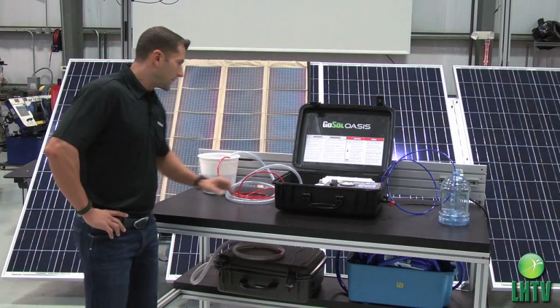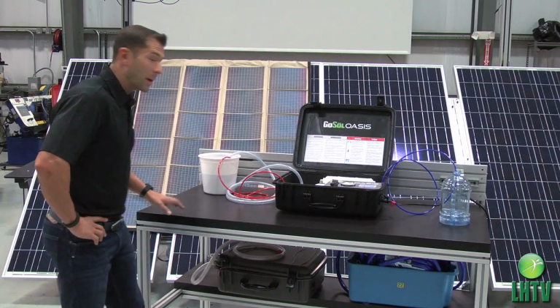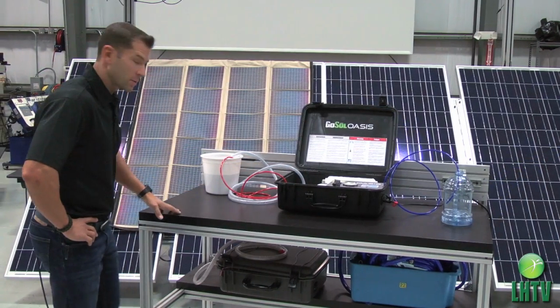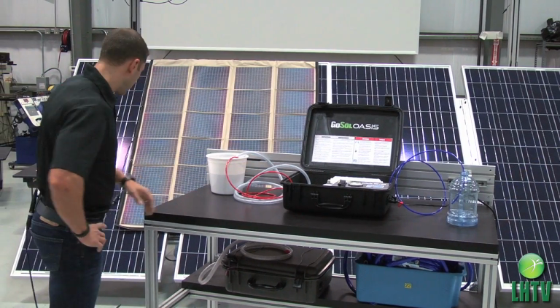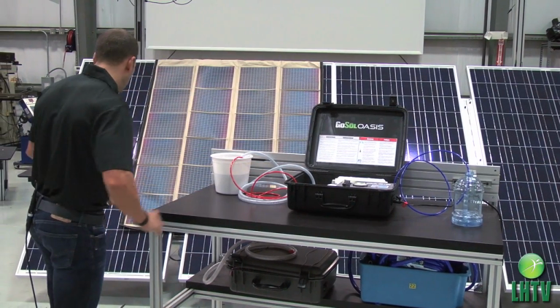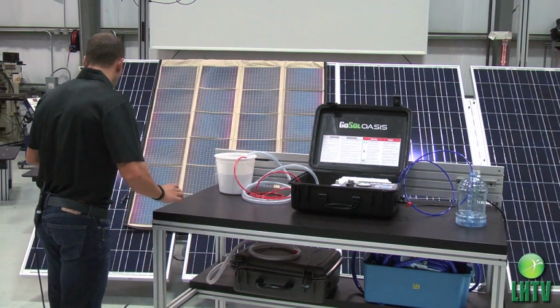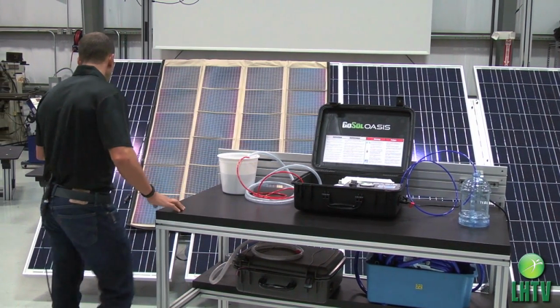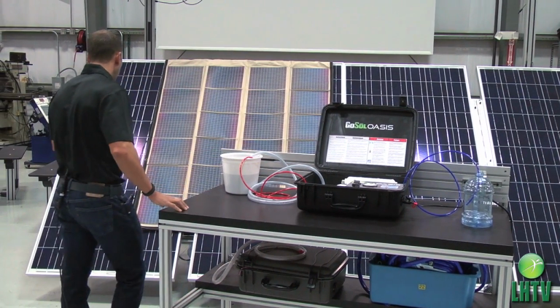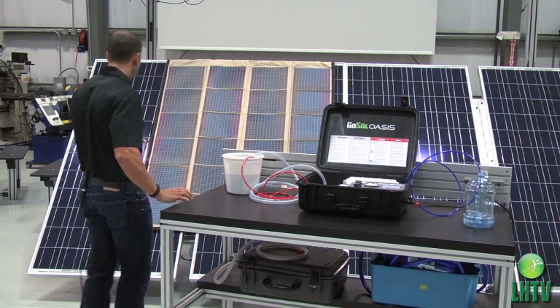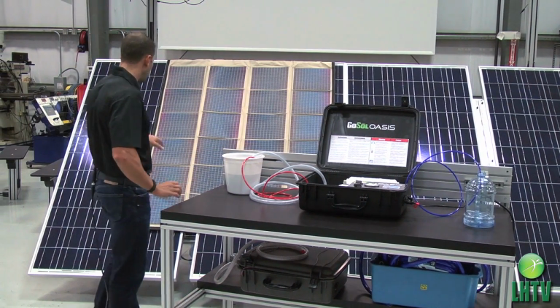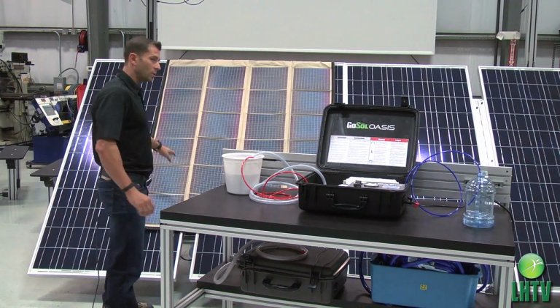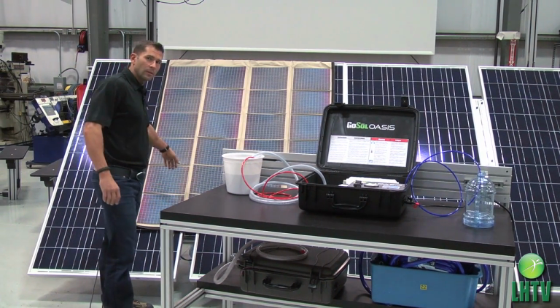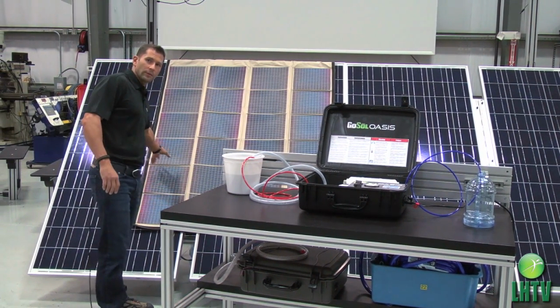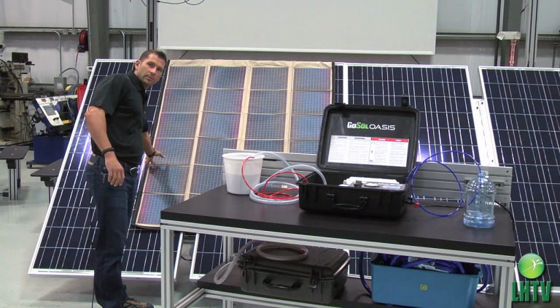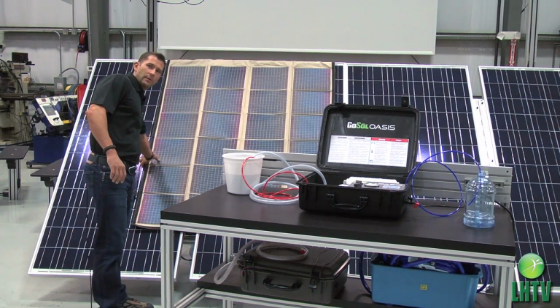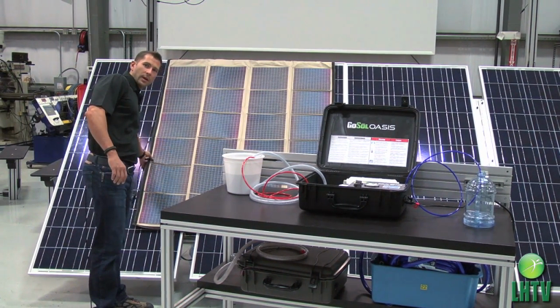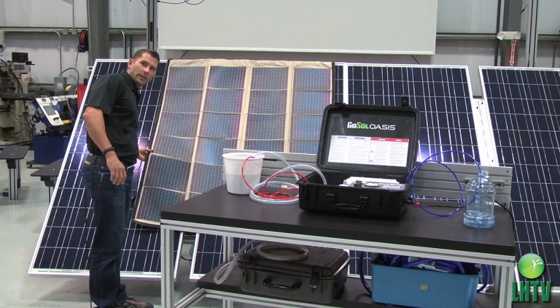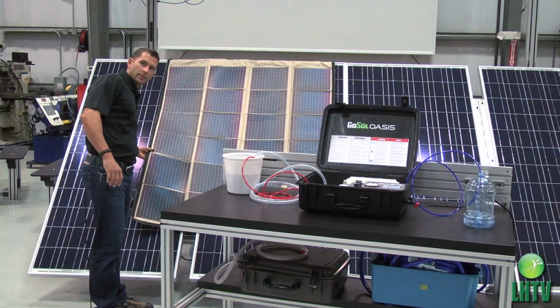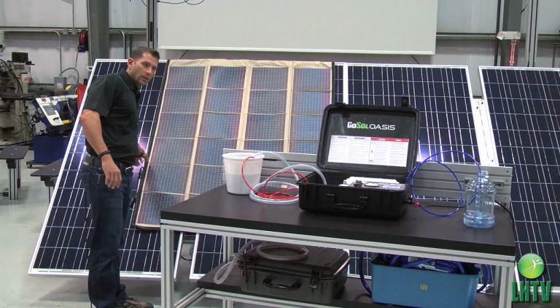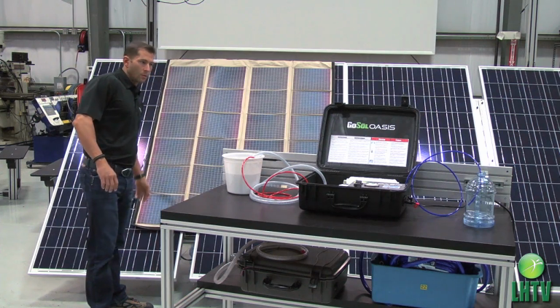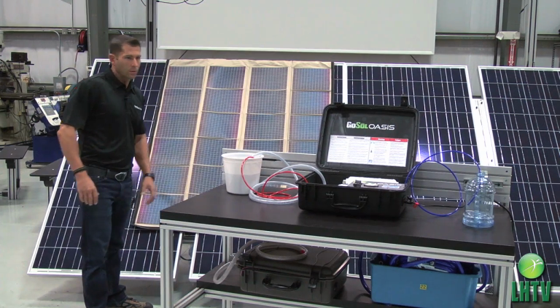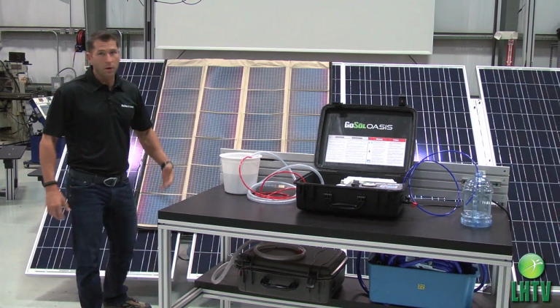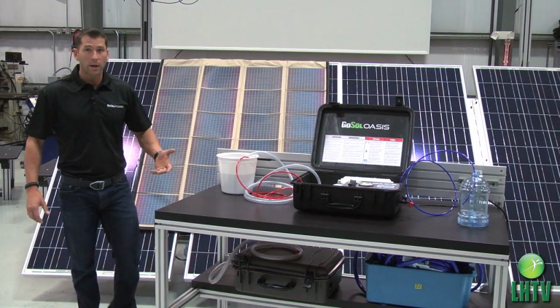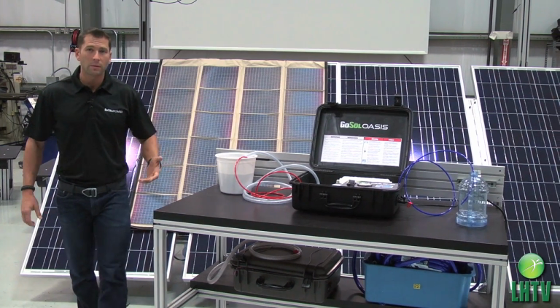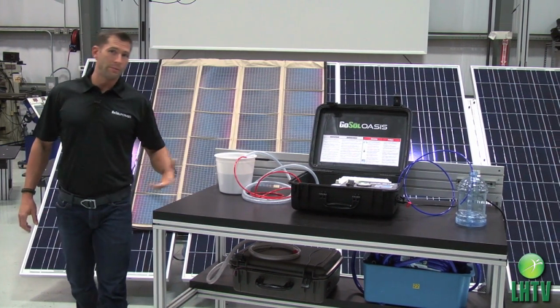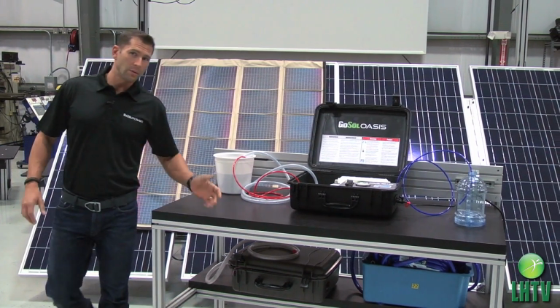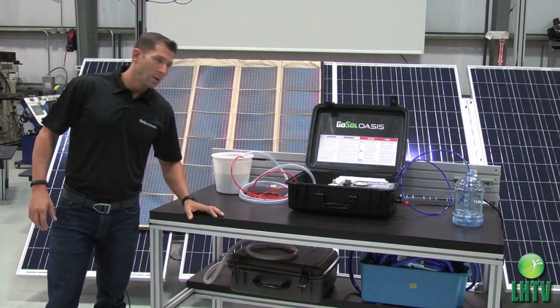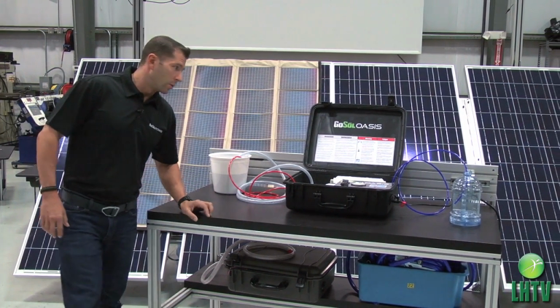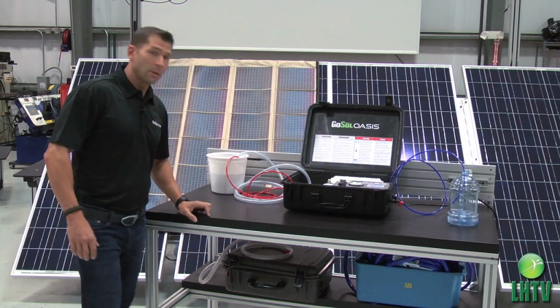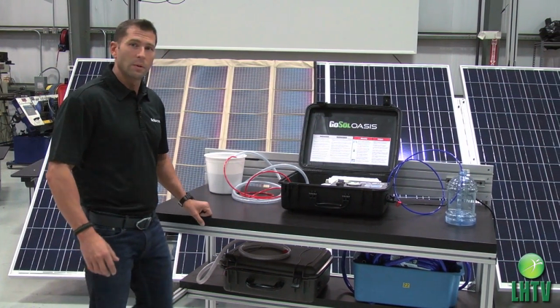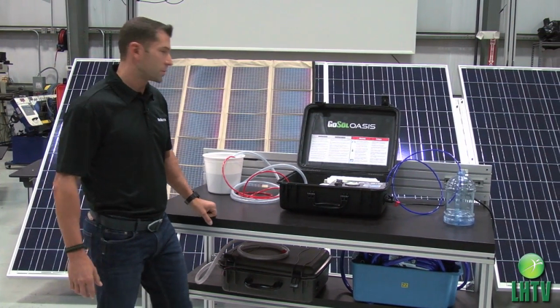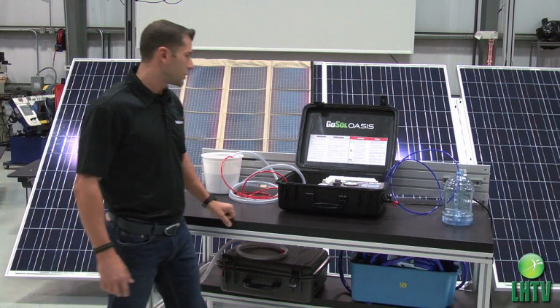That power source can be from a solar panel, a flexible PV panel like this, a car battery, a vehicle, or any other 12 volt source.